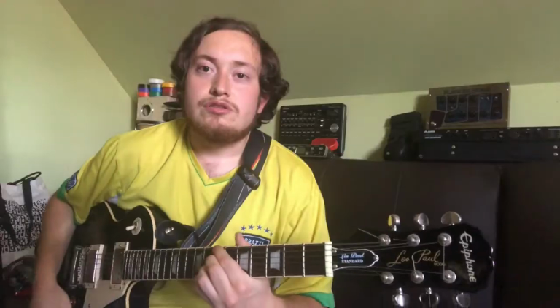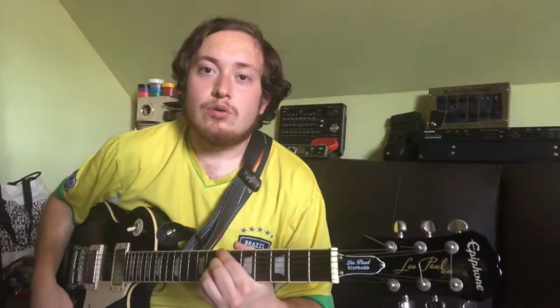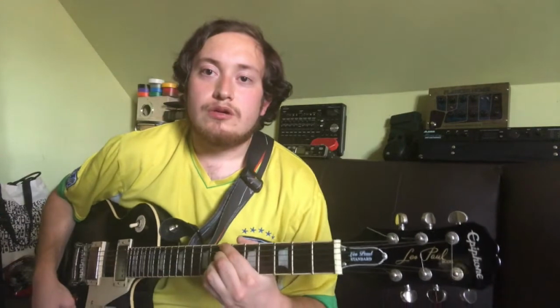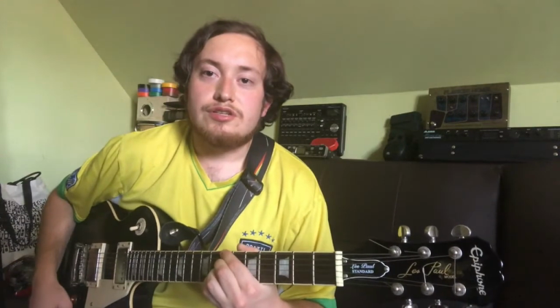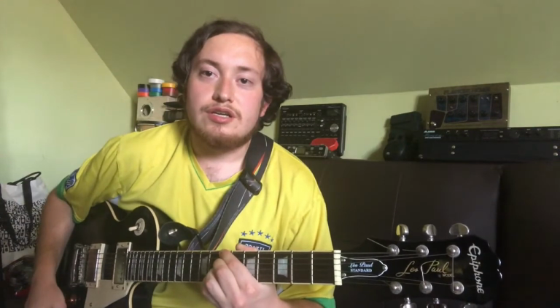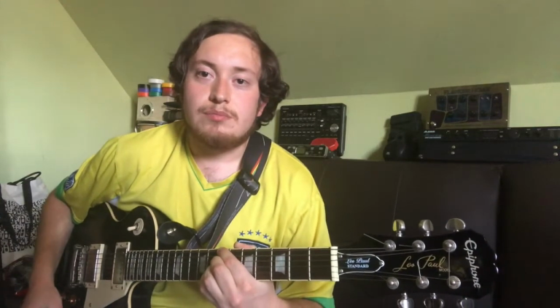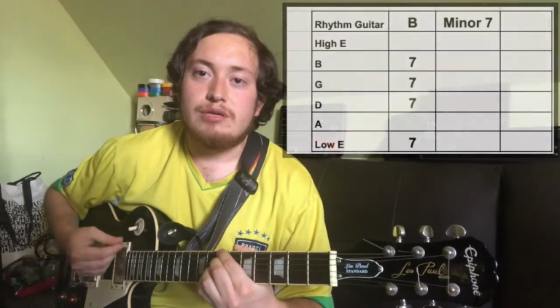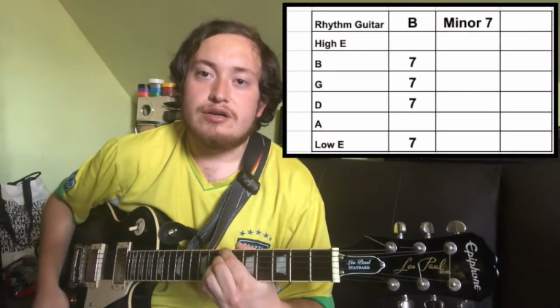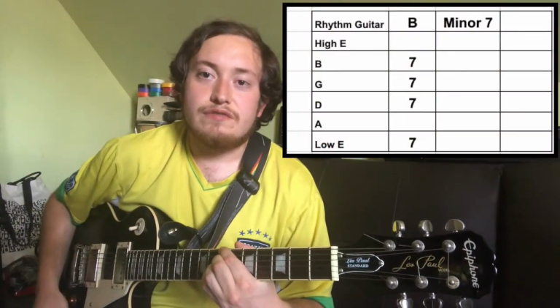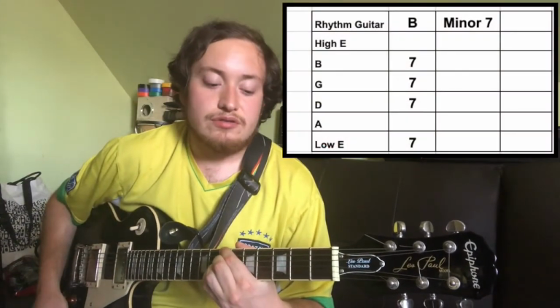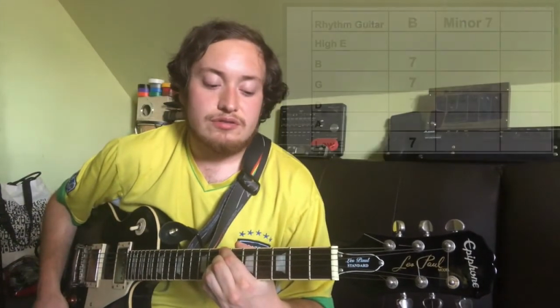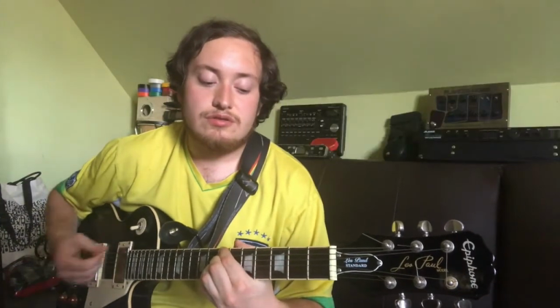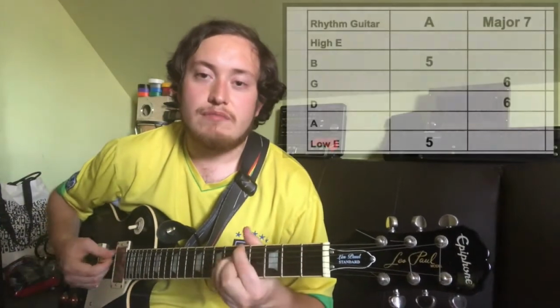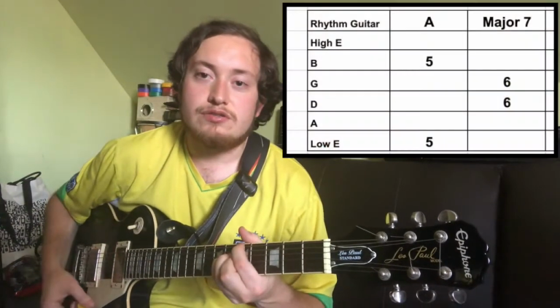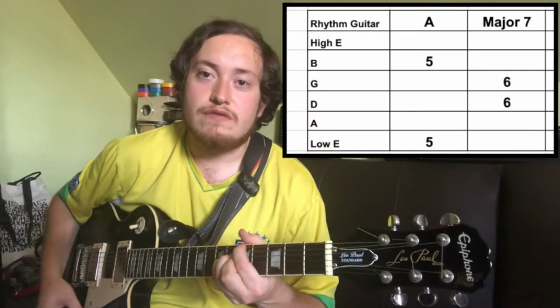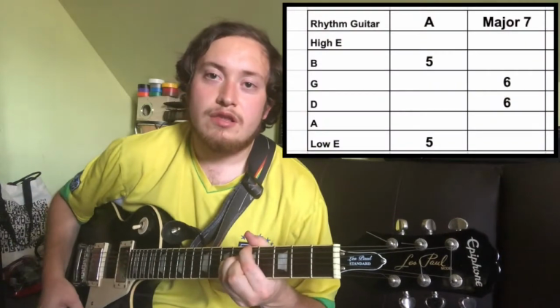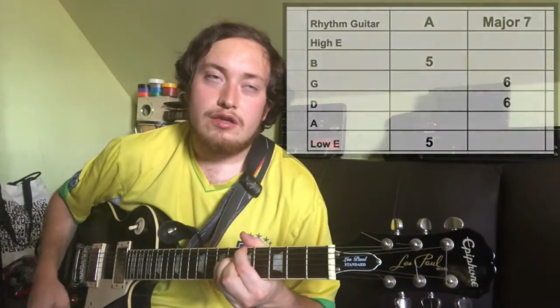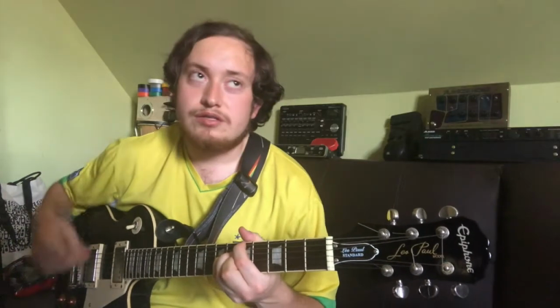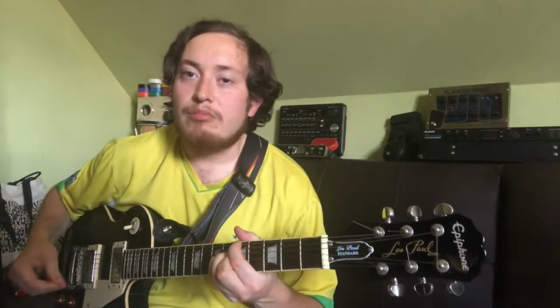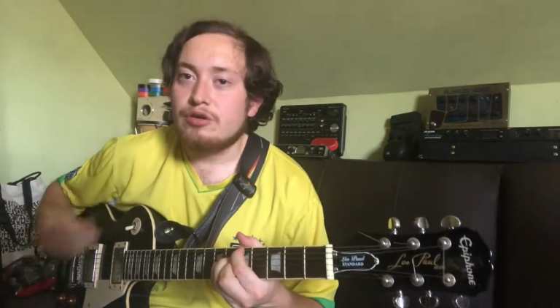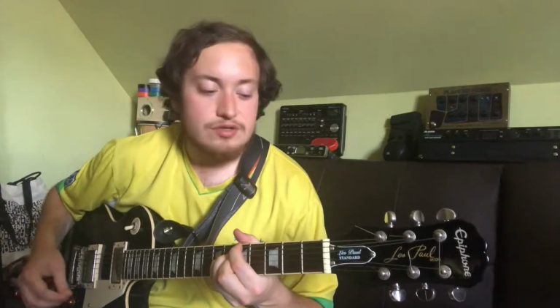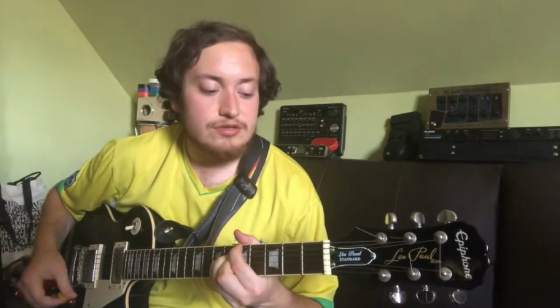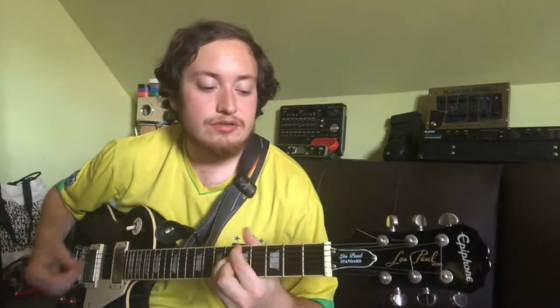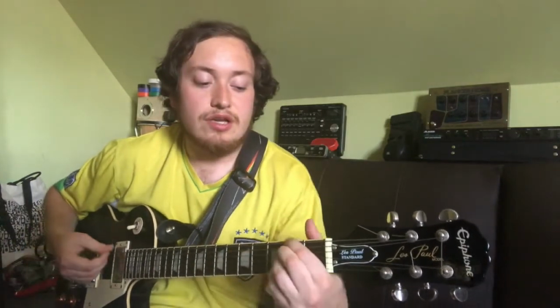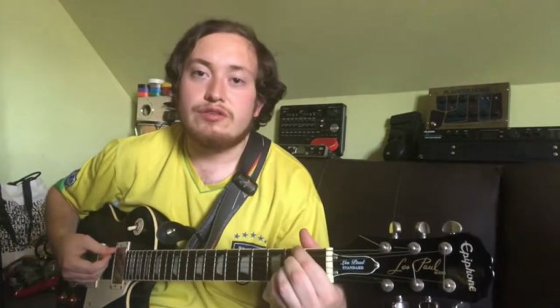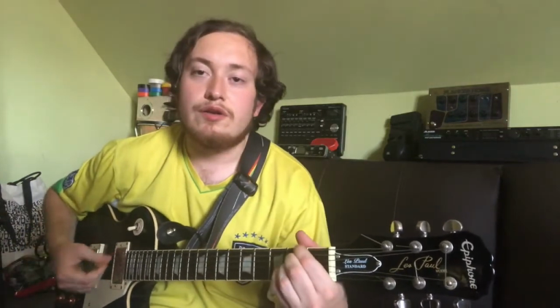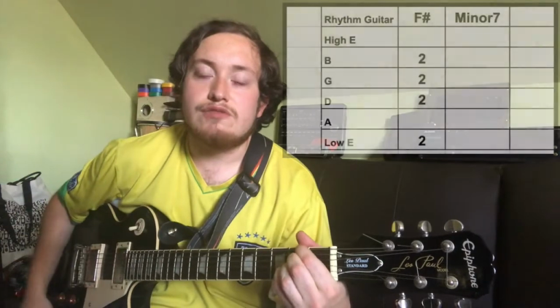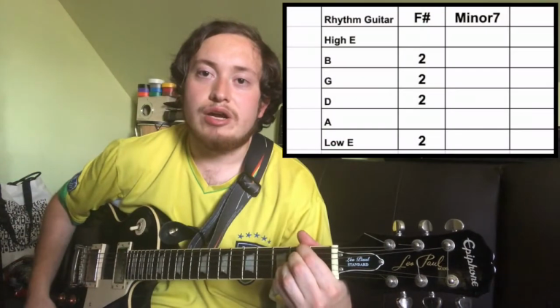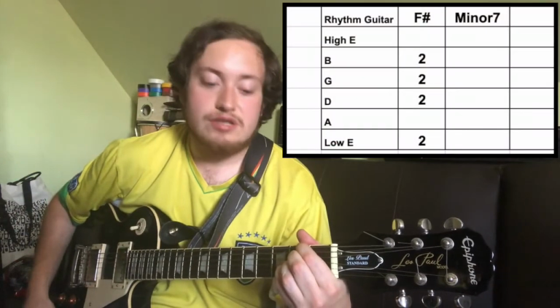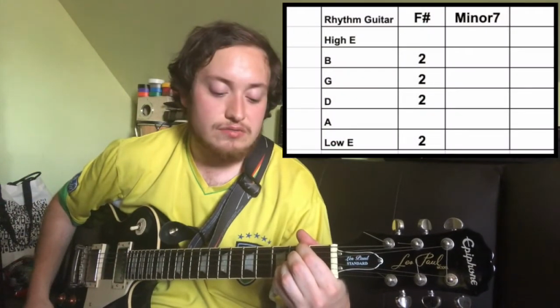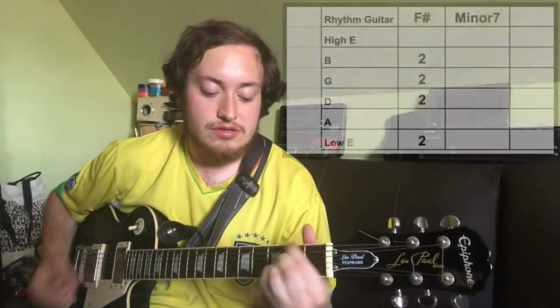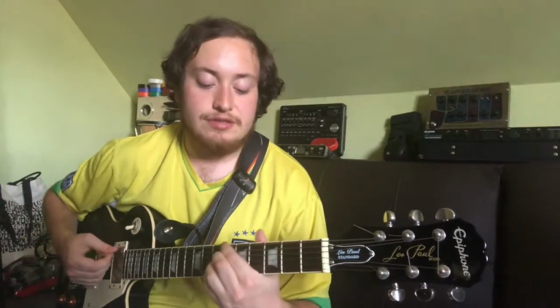So the chord progression is B minor 7 to A major 7. You want some vibrato and chorus on your signal, and occasionally you'll throw in an F sharp minor 7 as well. So it sounds like this.